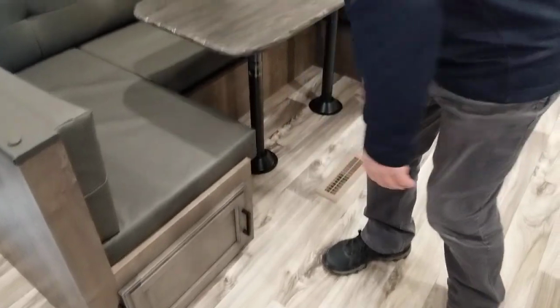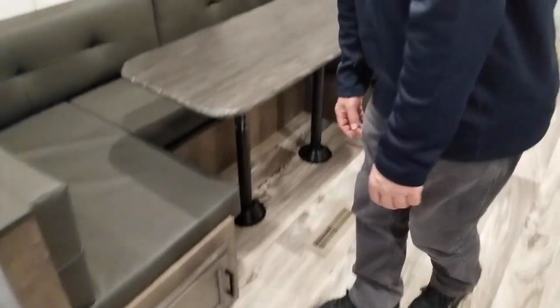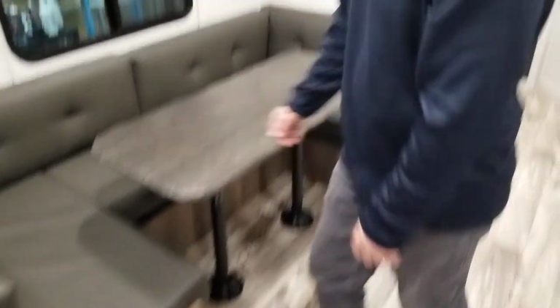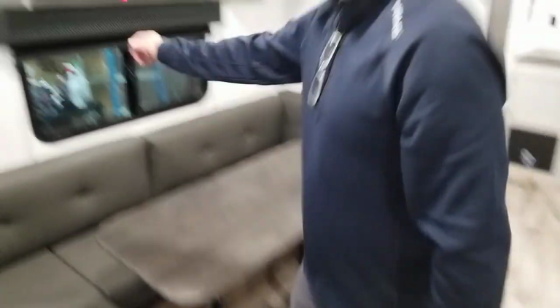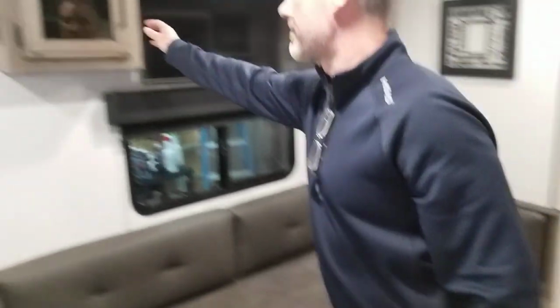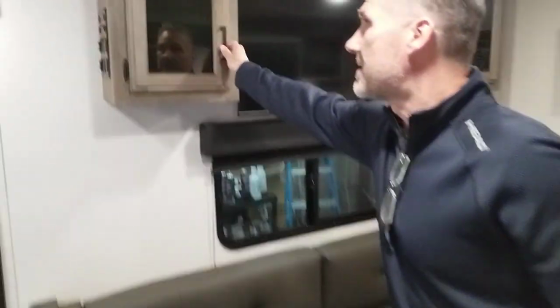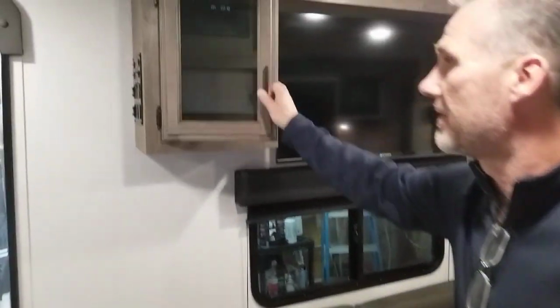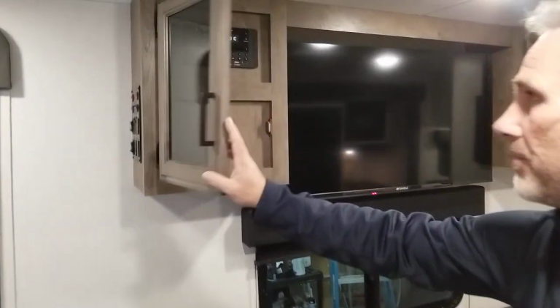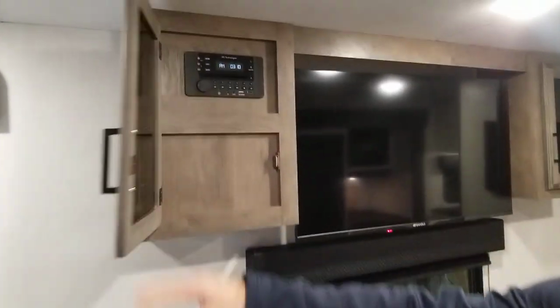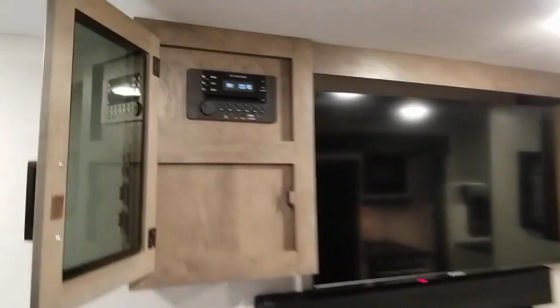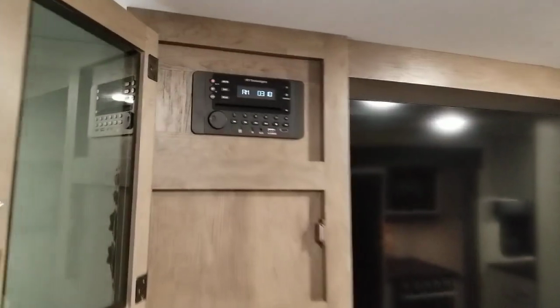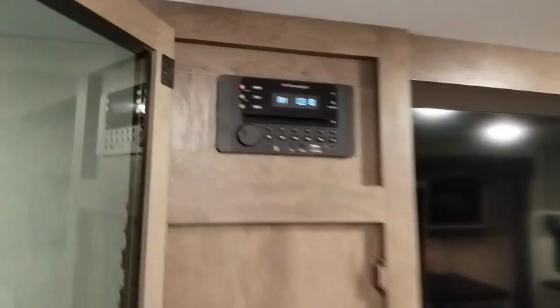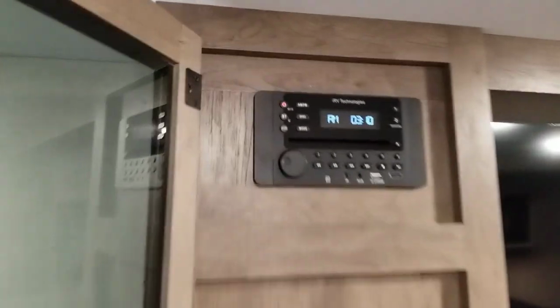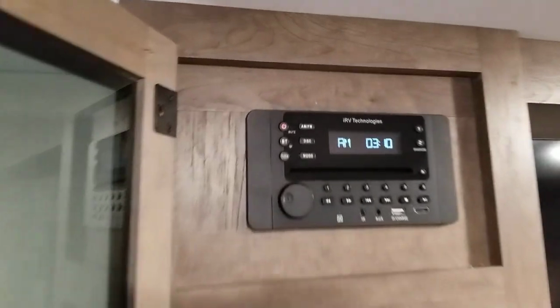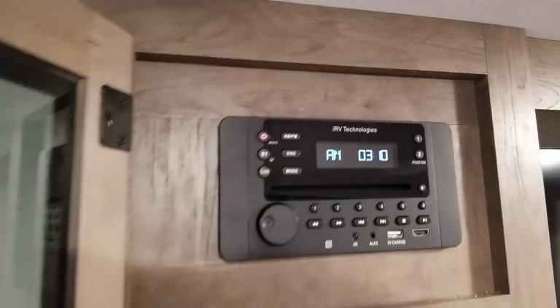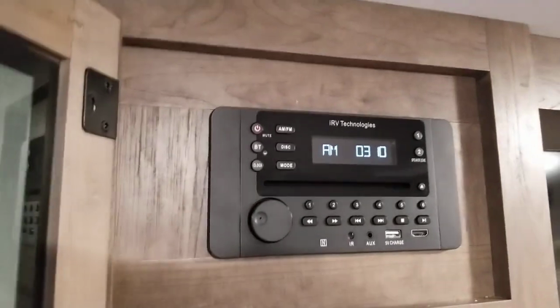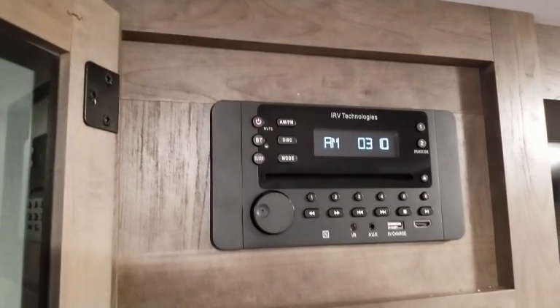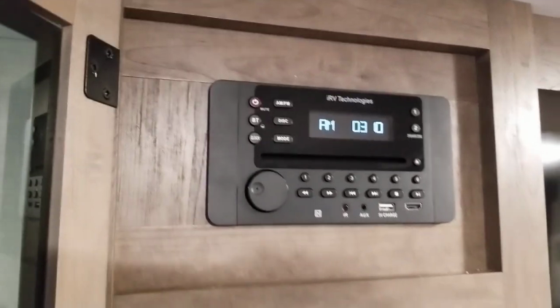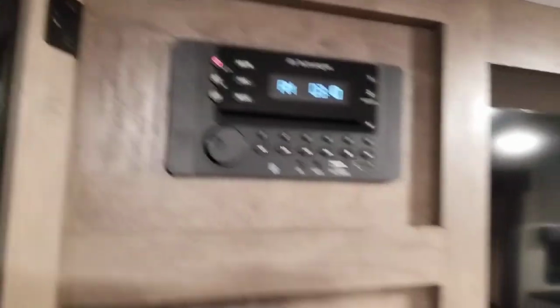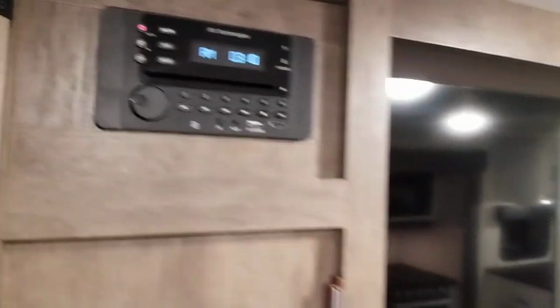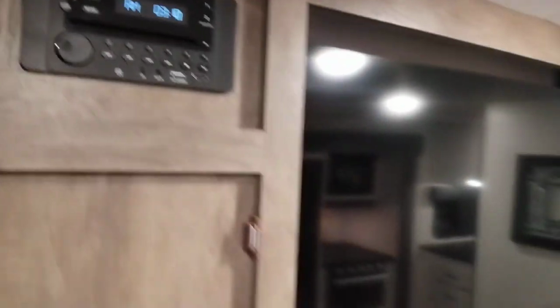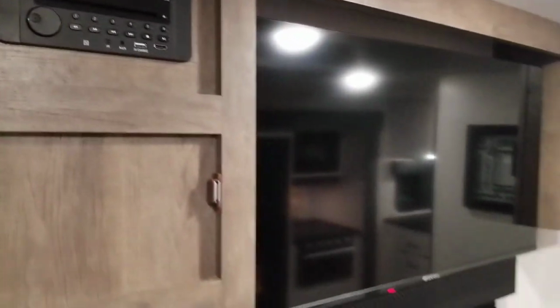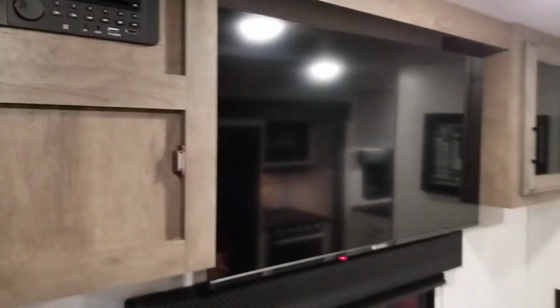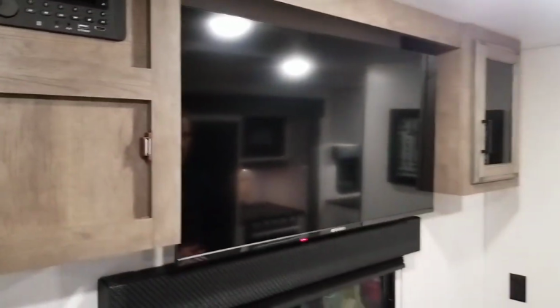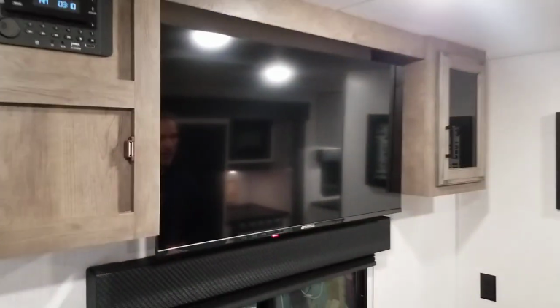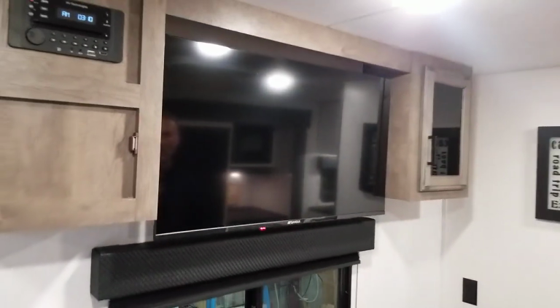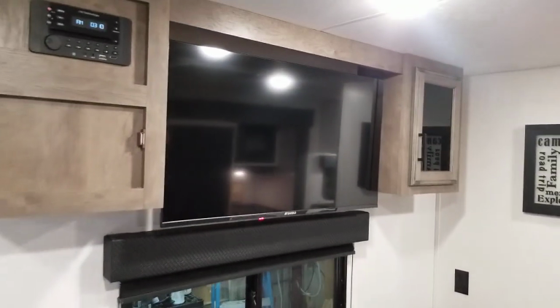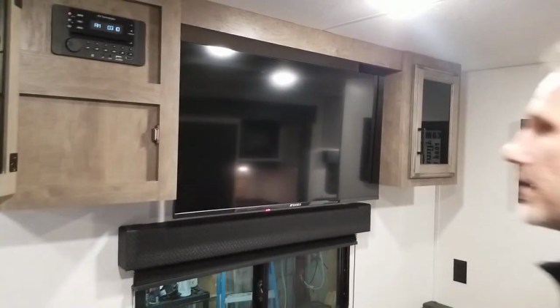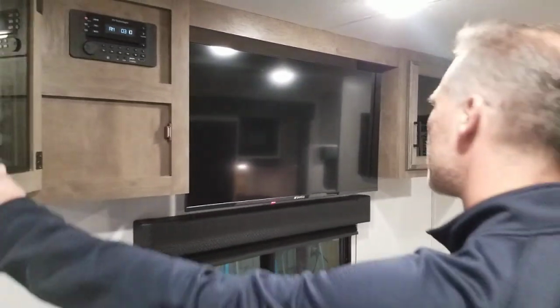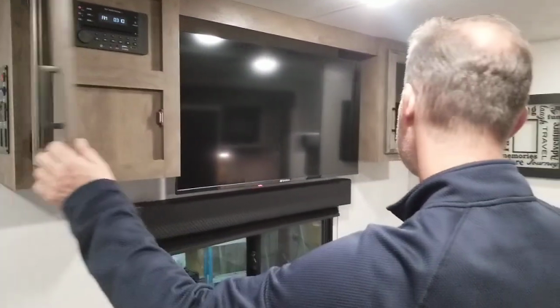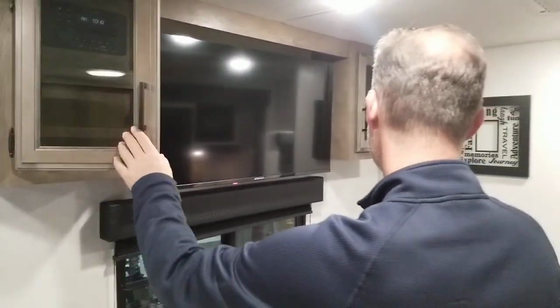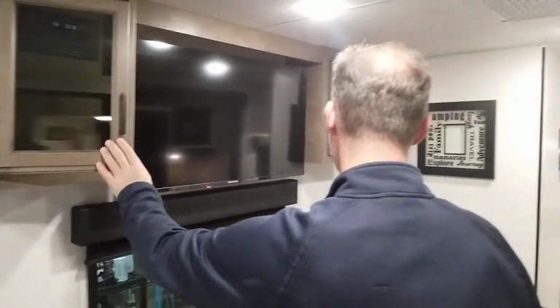We have our AM, FM, CD, DVD, Bluetooth, USB auxiliary right there in the cabinet, and the TV is located in between — right above the window. A little bit of storage on the other side, and there's a power outlet right there.